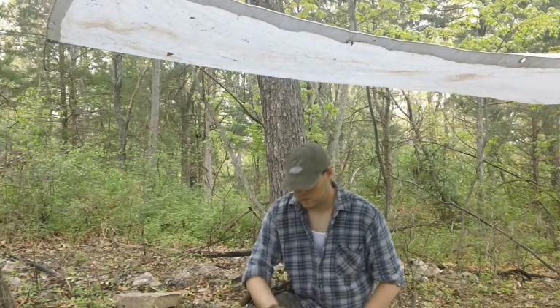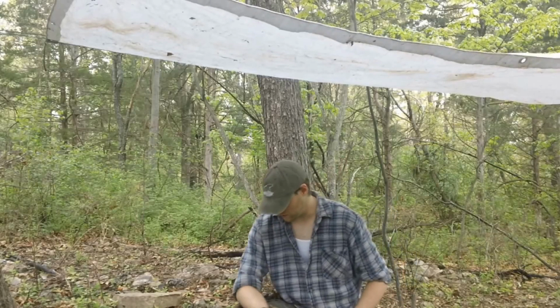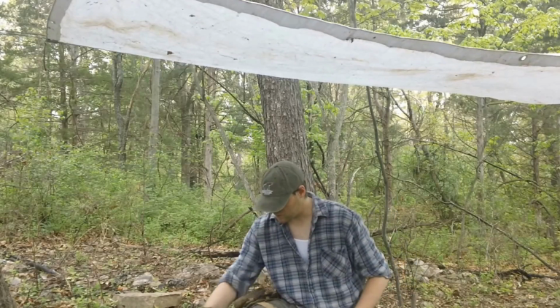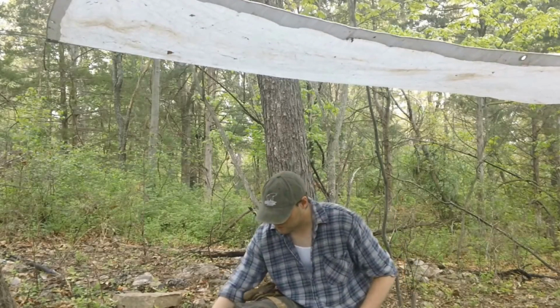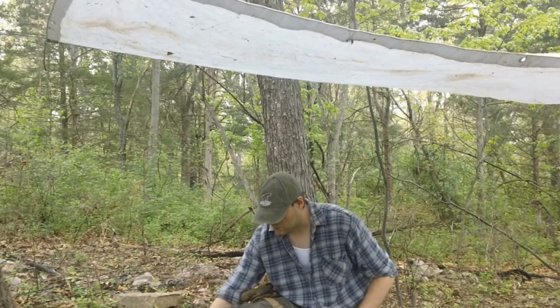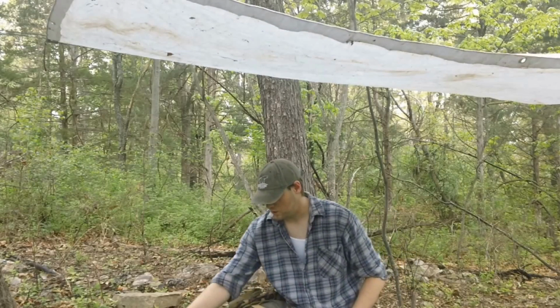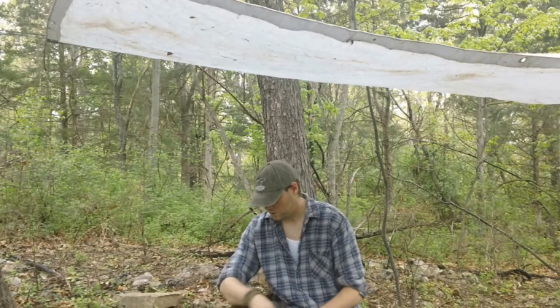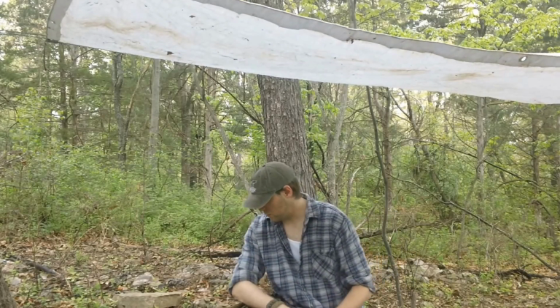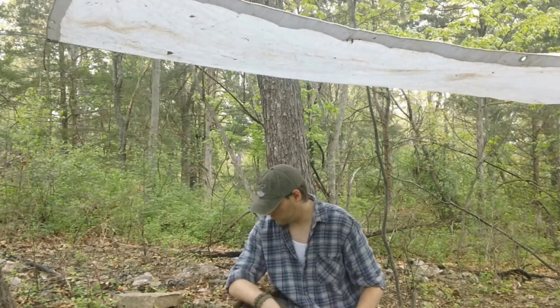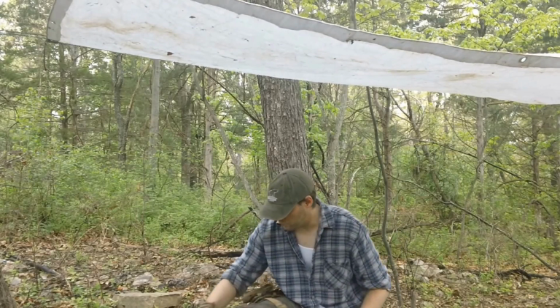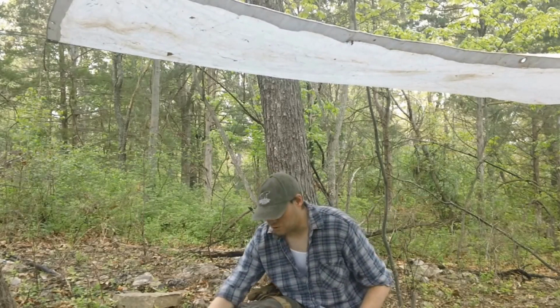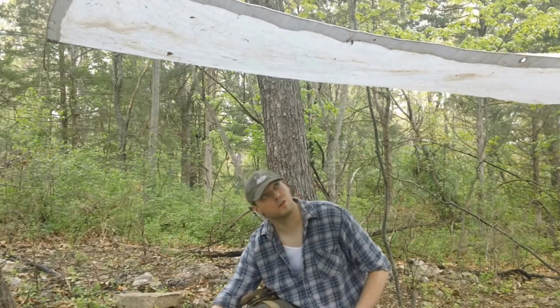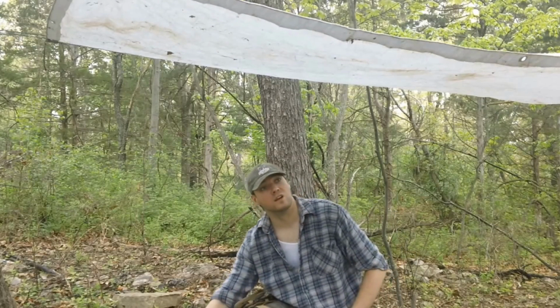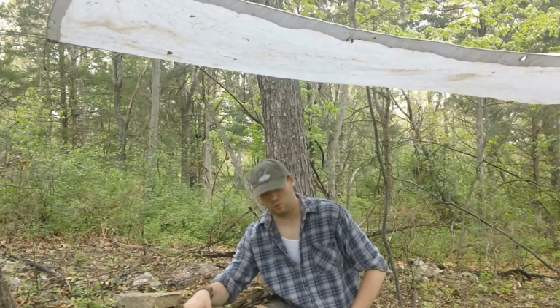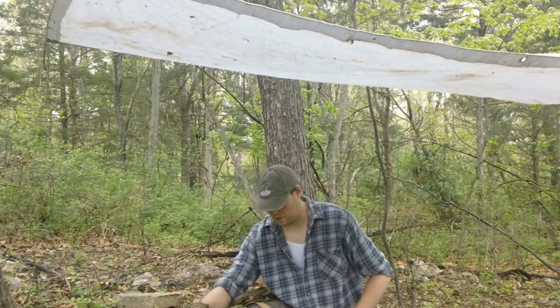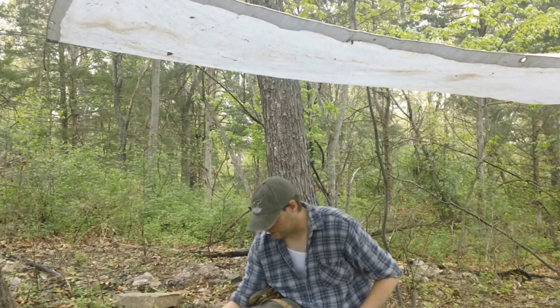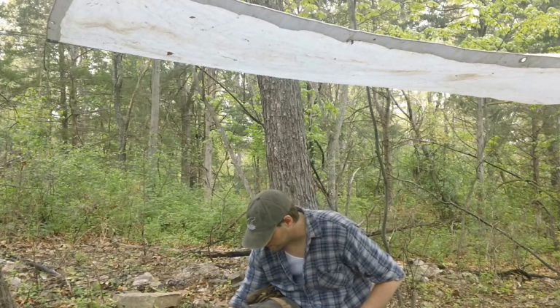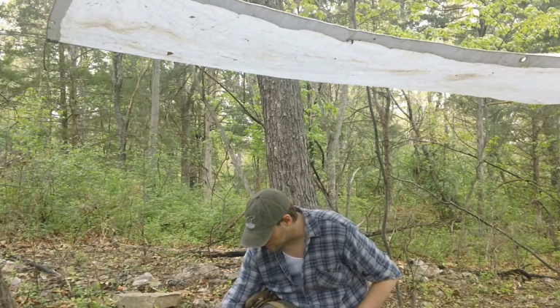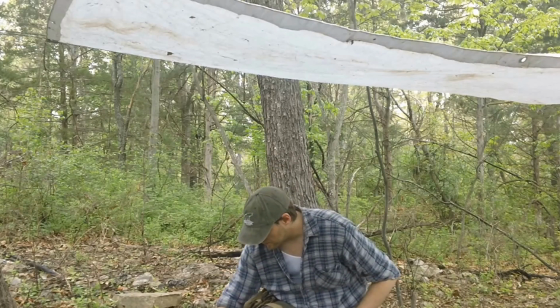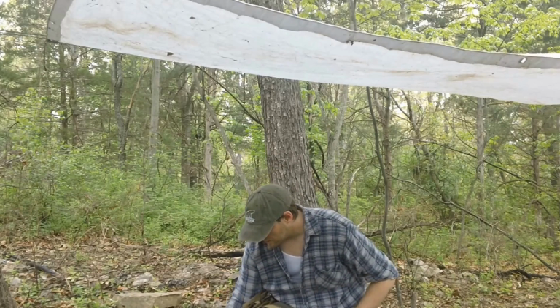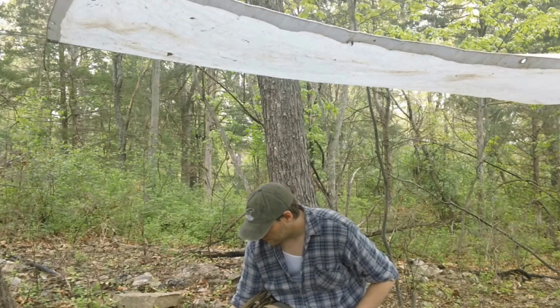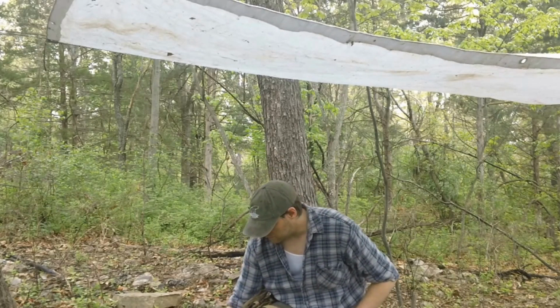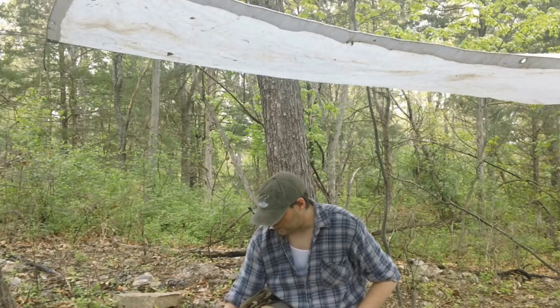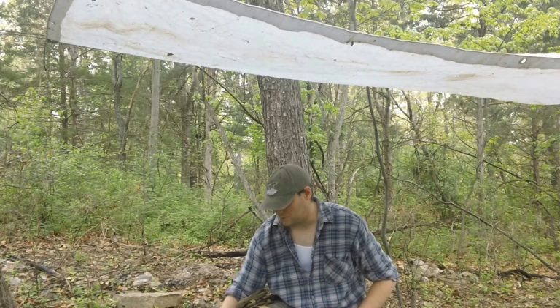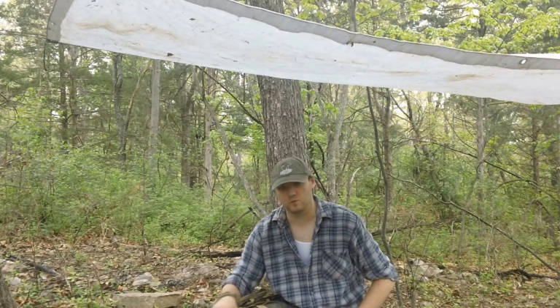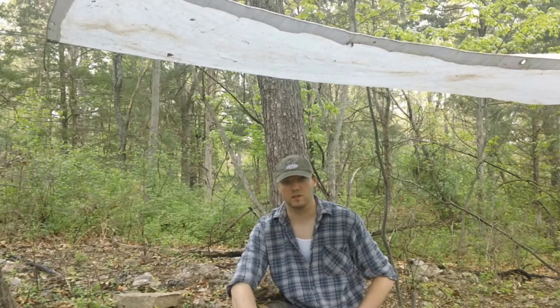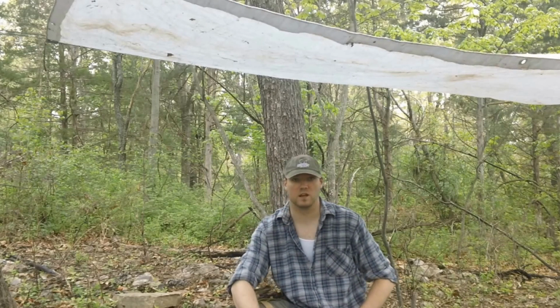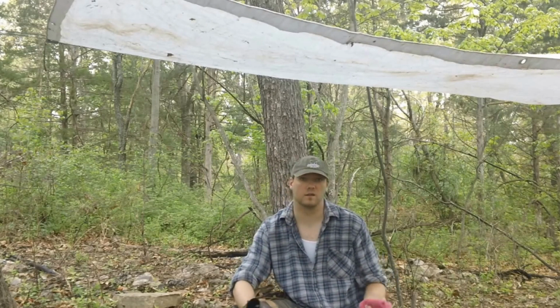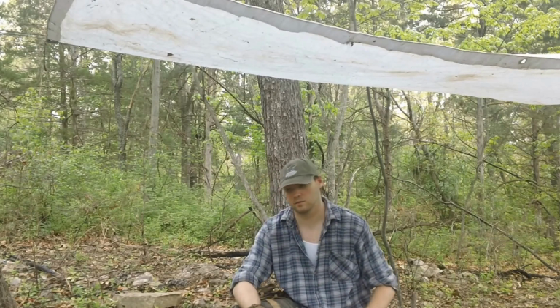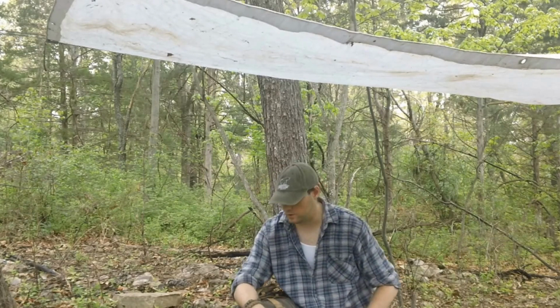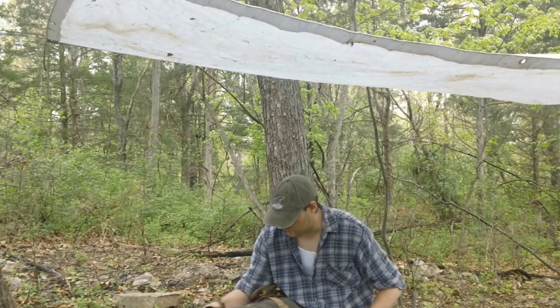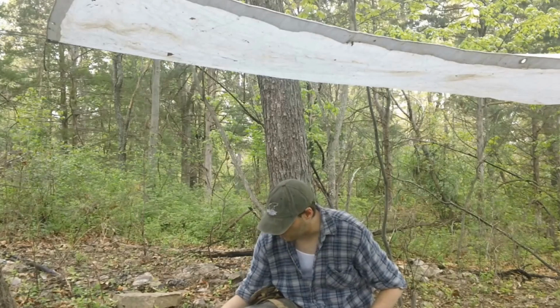Hey guys, today I'm doing a video in the rain. I didn't plan on doing it in the rain, it just kind of worked out that way.